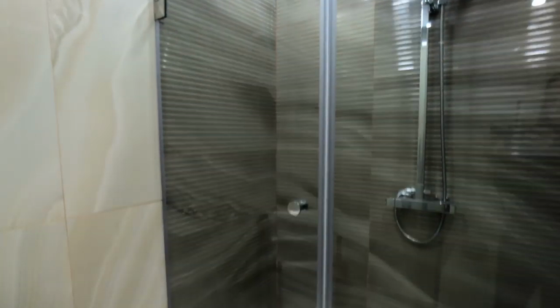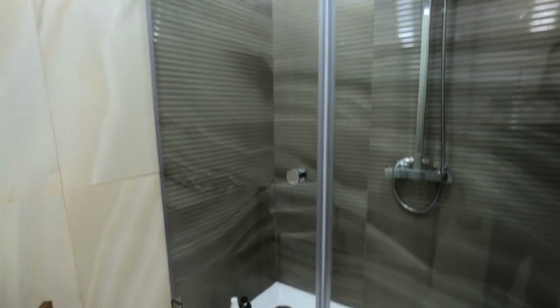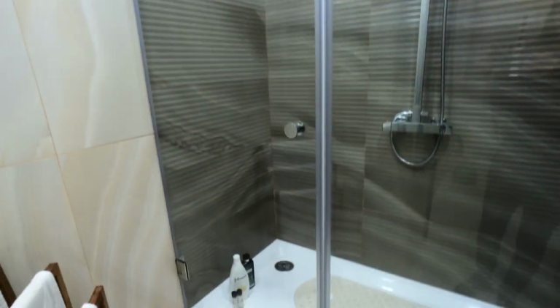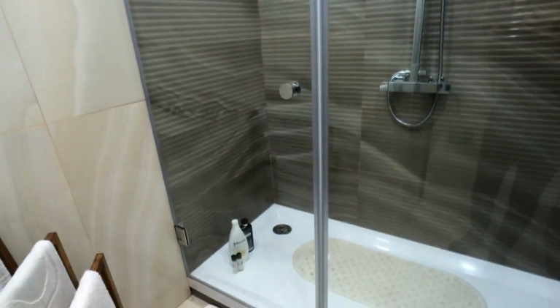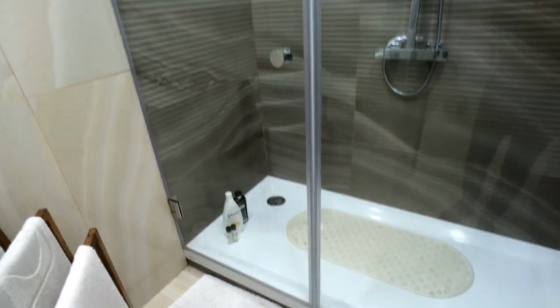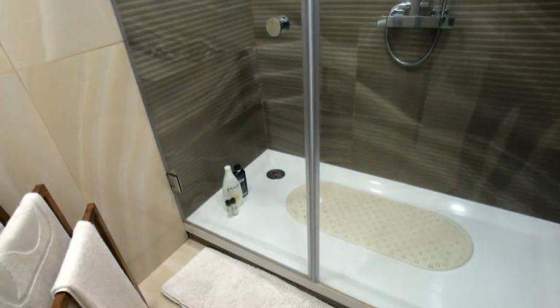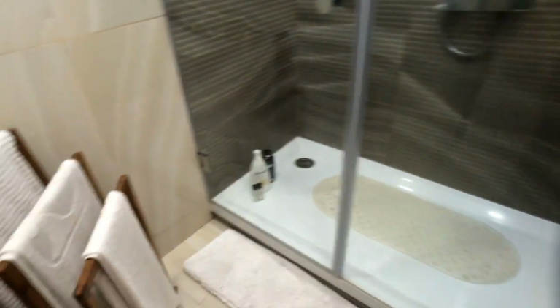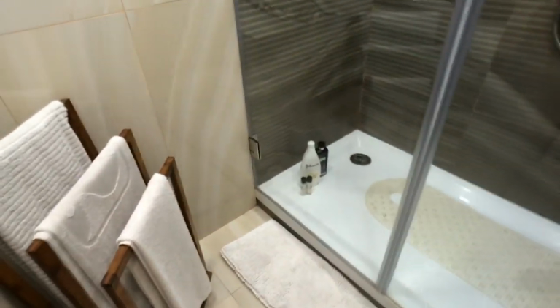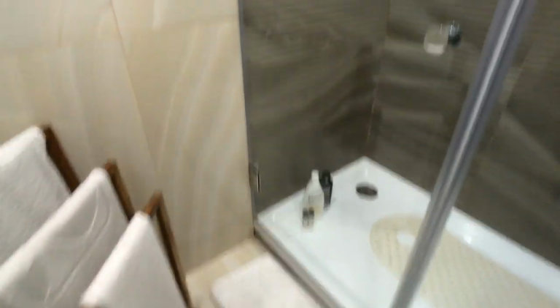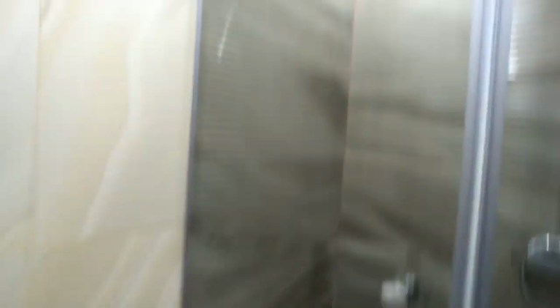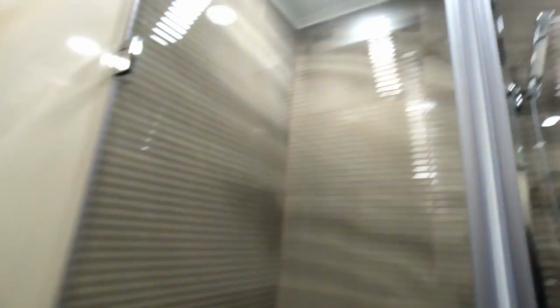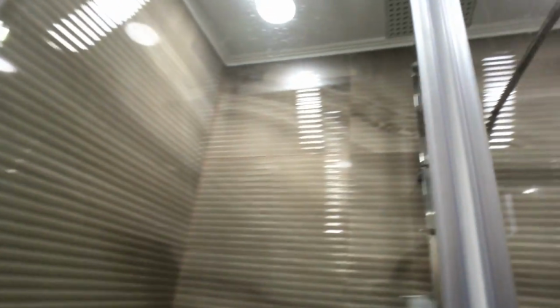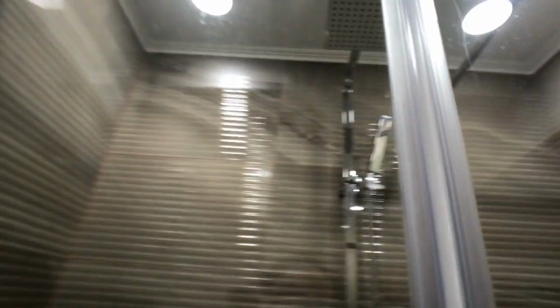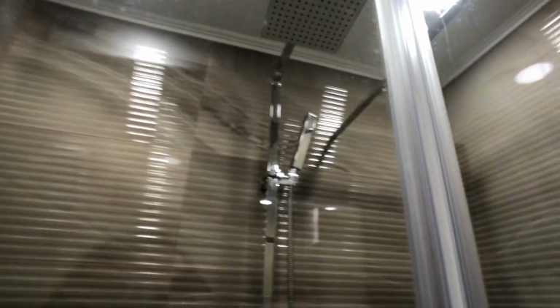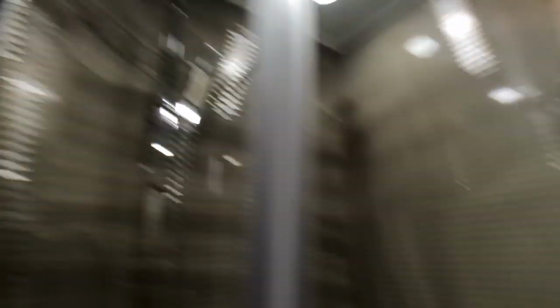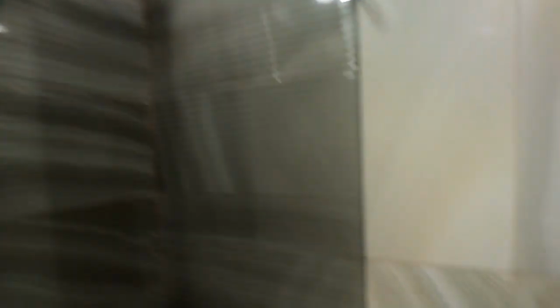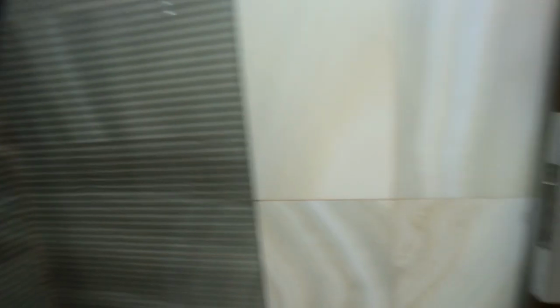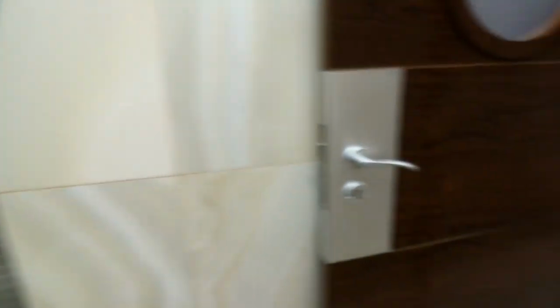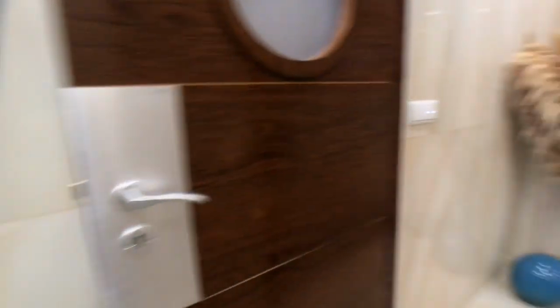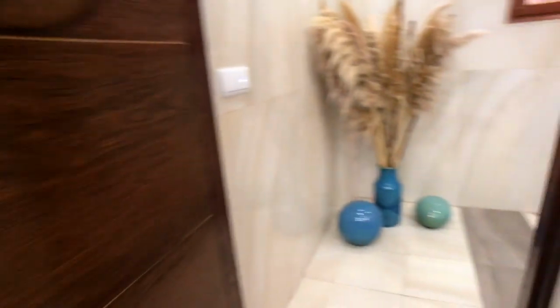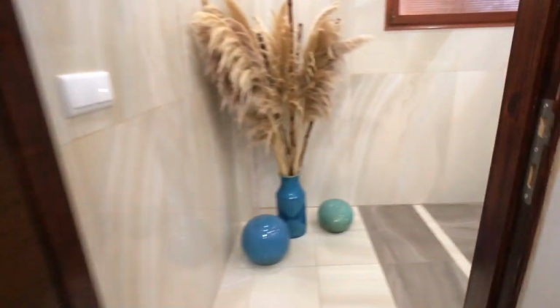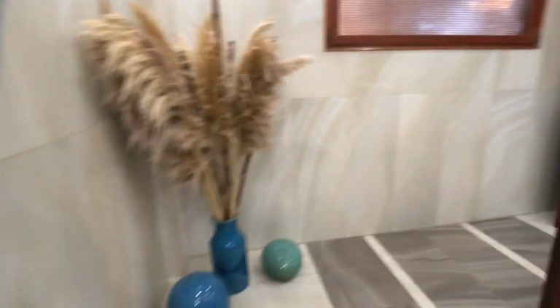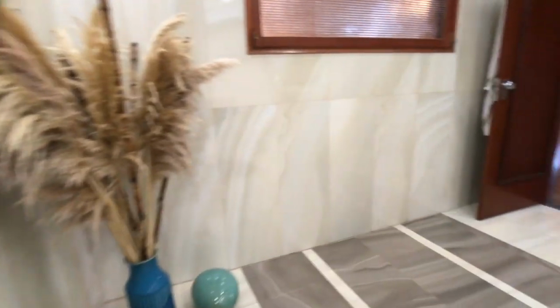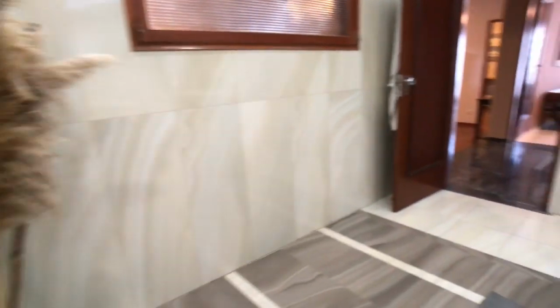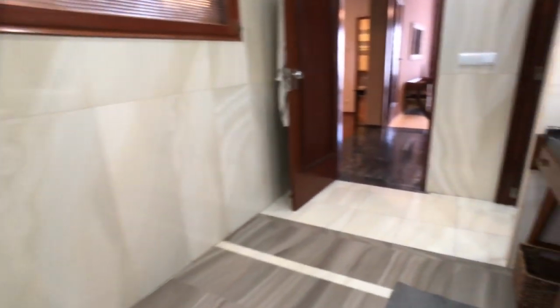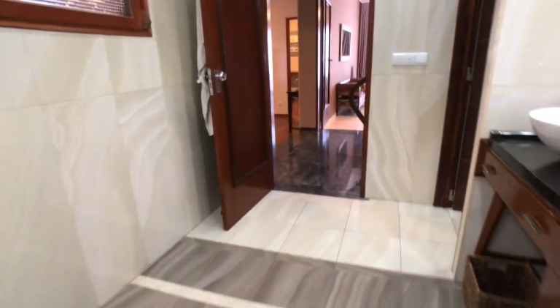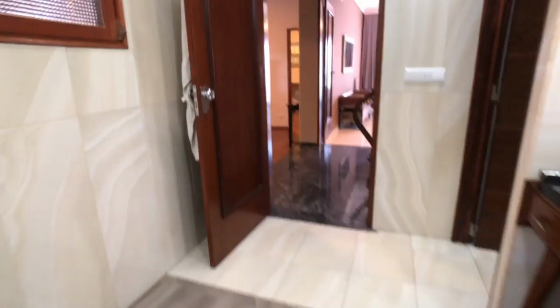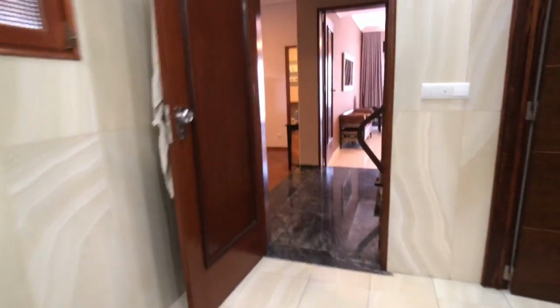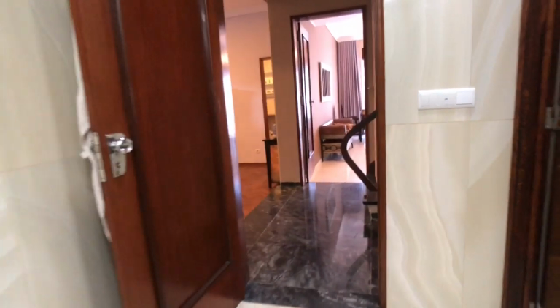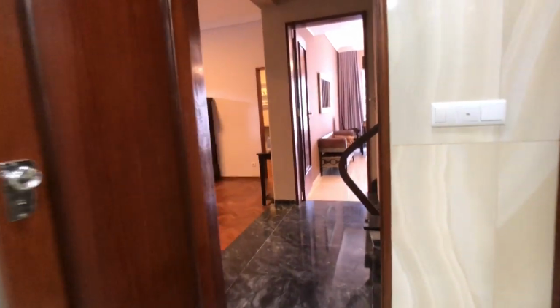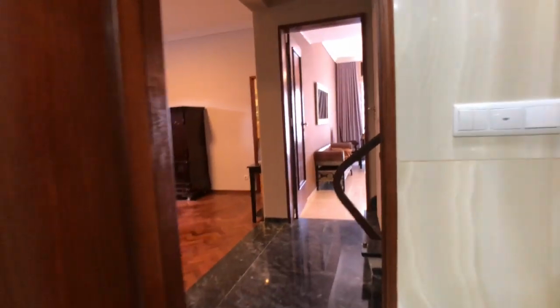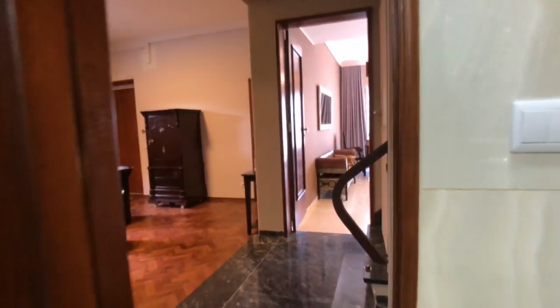So this is the shower, really nice and modern as you can see. And then as we continue, we move out of bathroom number one — so this was bathroom number one, there will be one more bathroom.